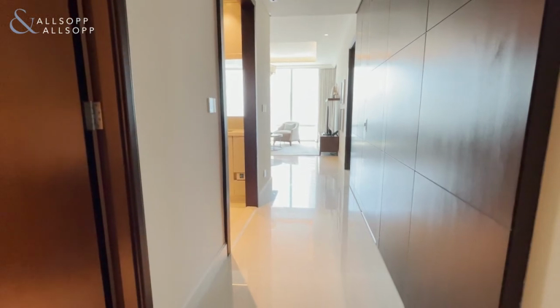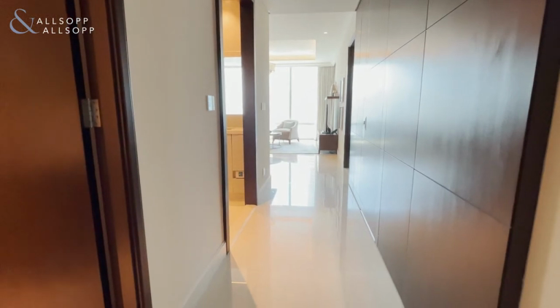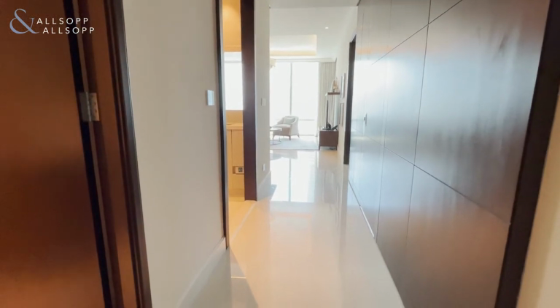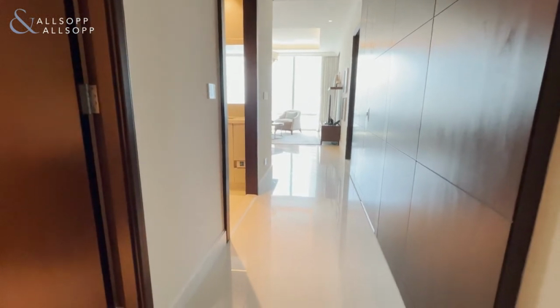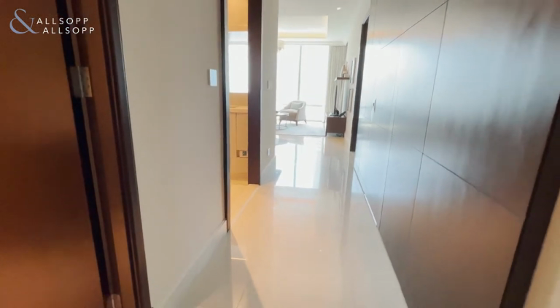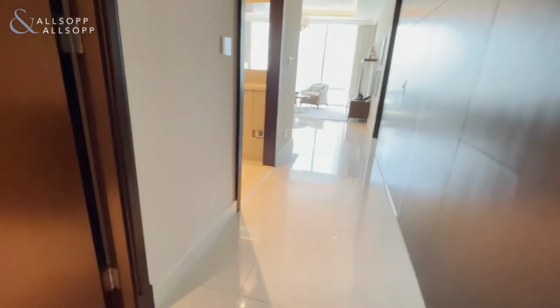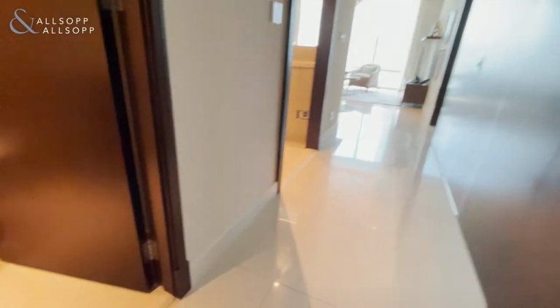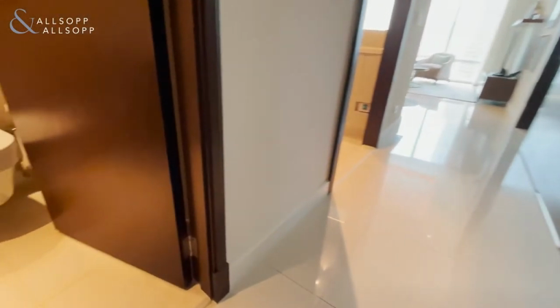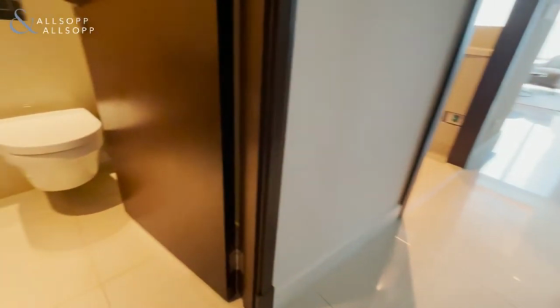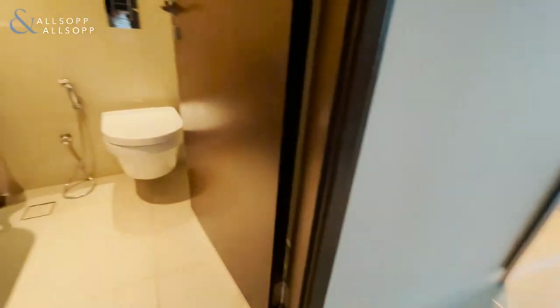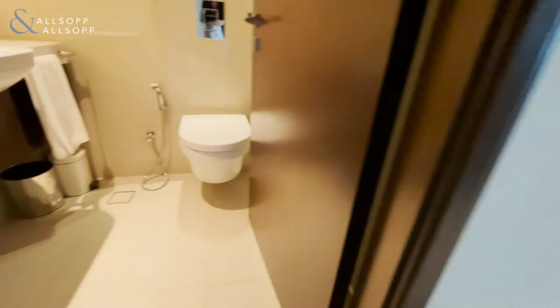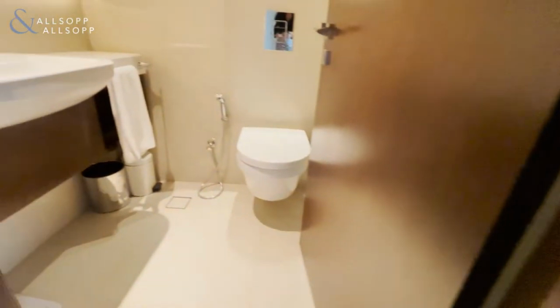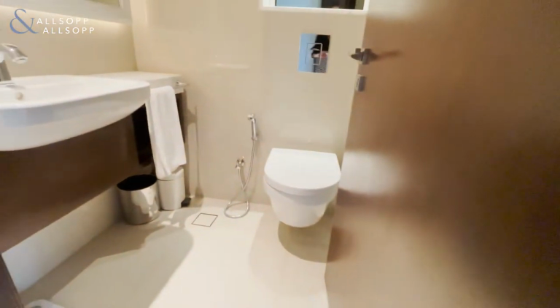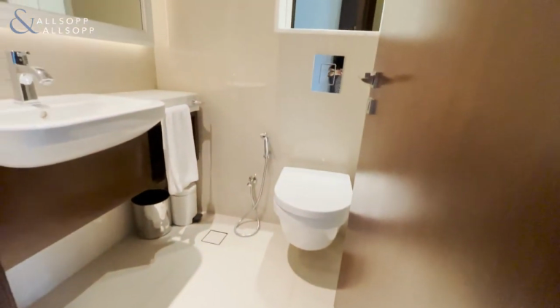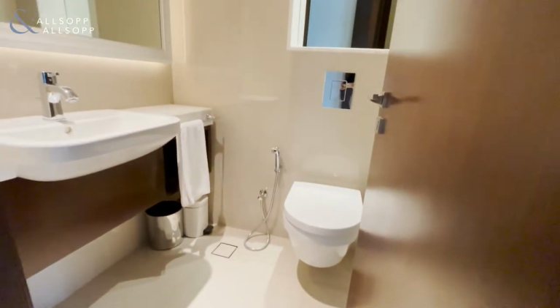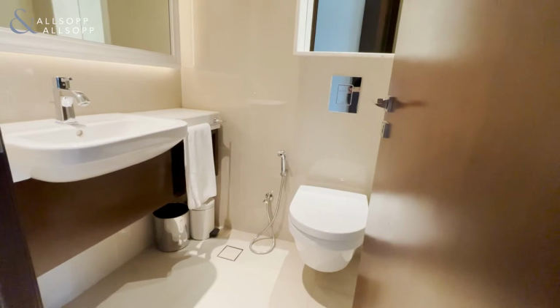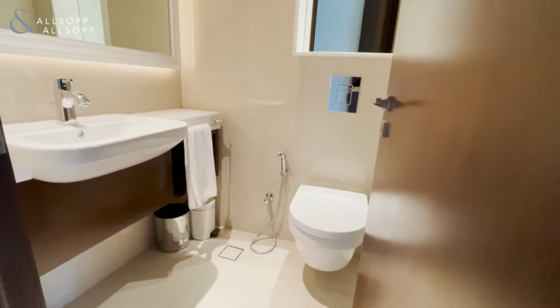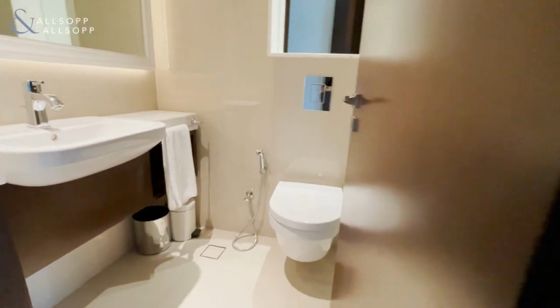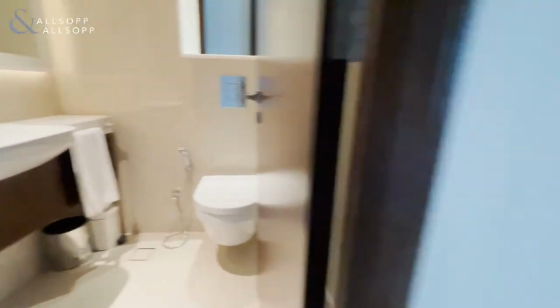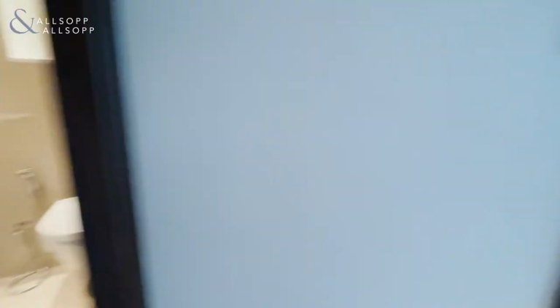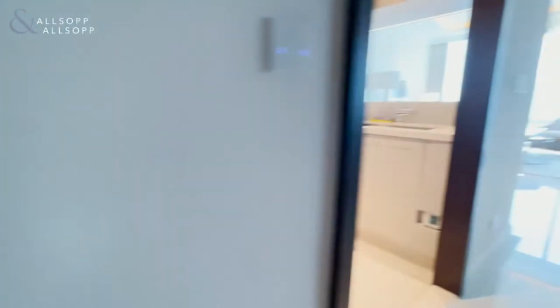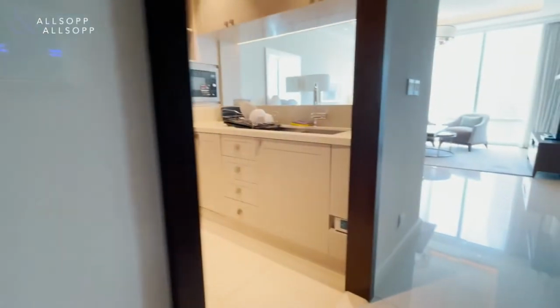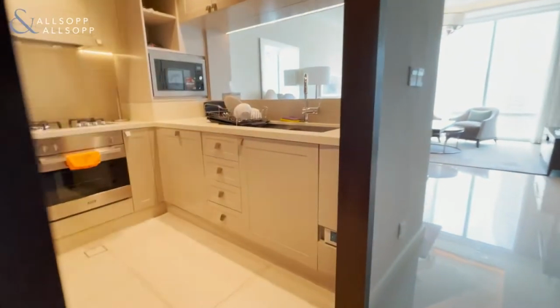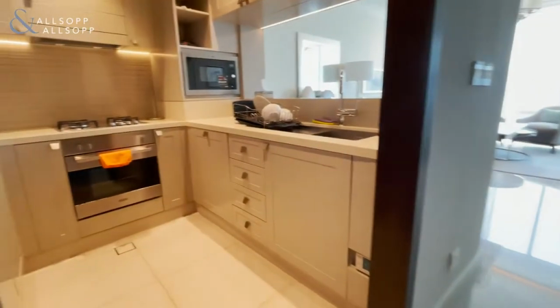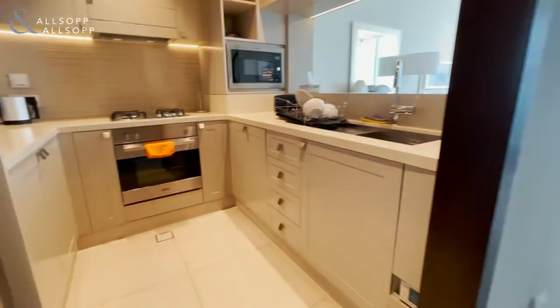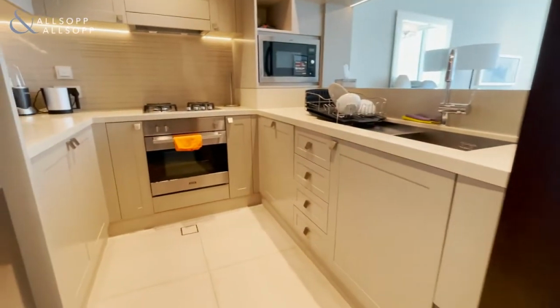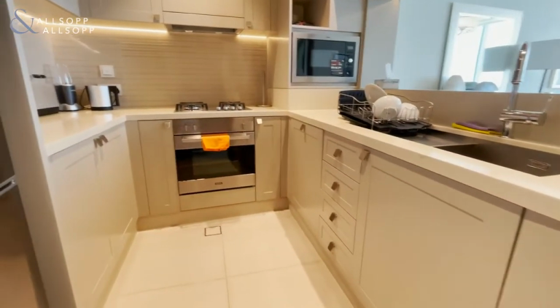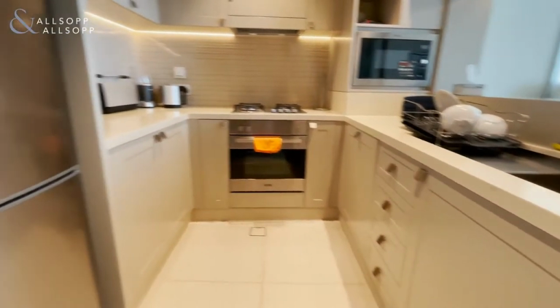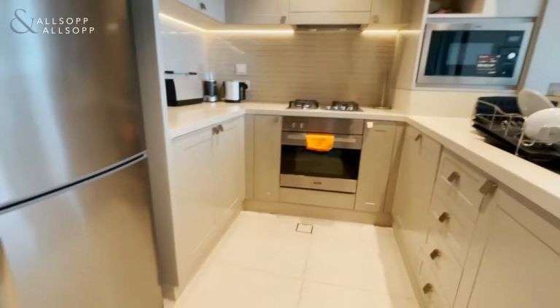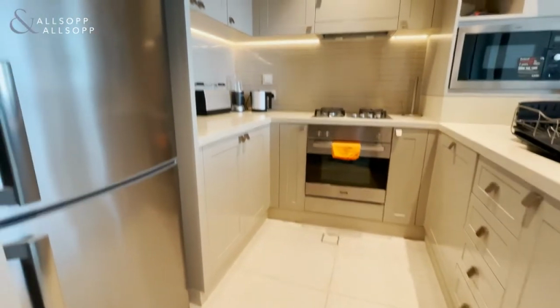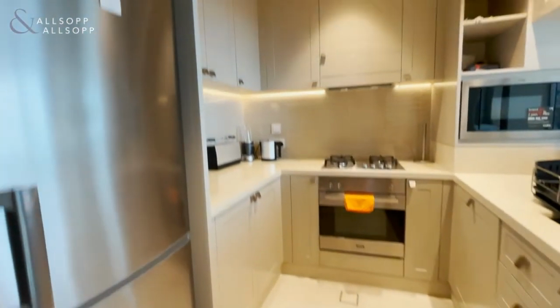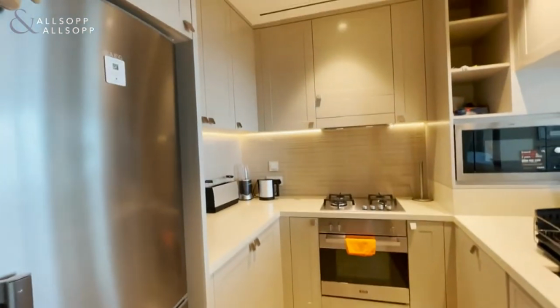This is Leigh from Allsop and Allsop, and this is a one-bedroom in the Address Fountain Views. Here we have the guest bathroom, and a fully equipped kitchen.